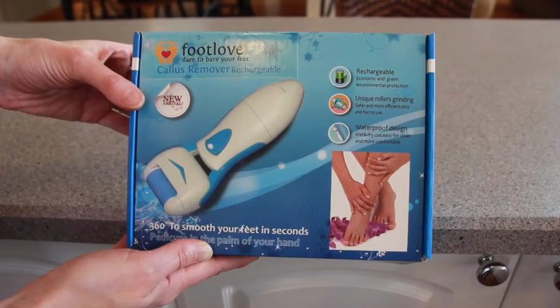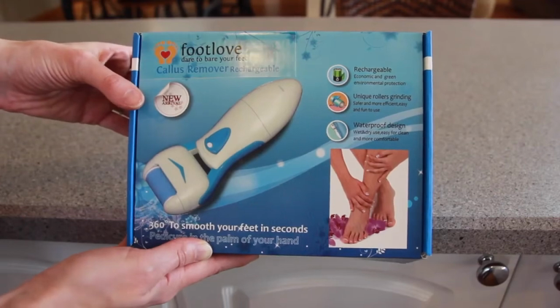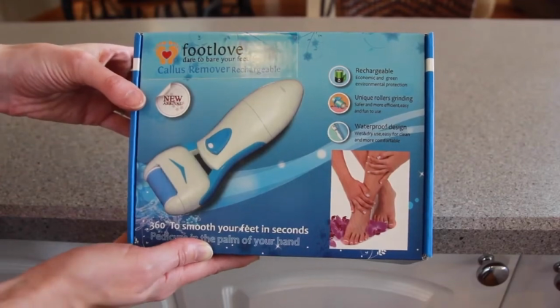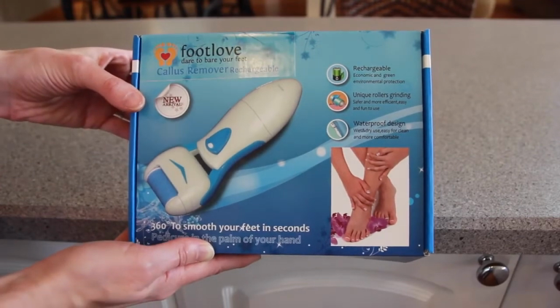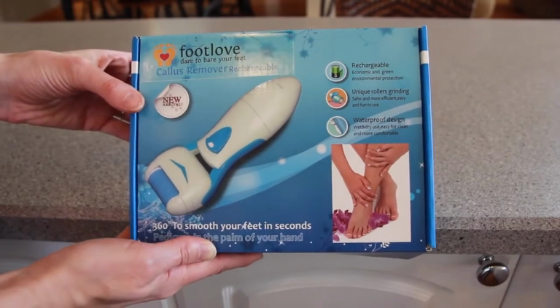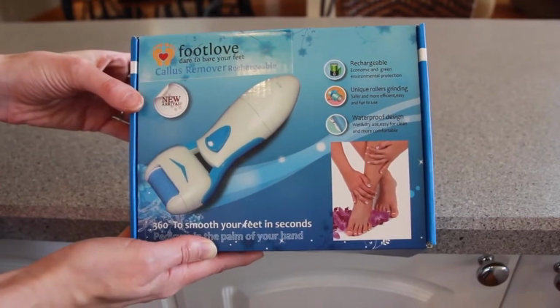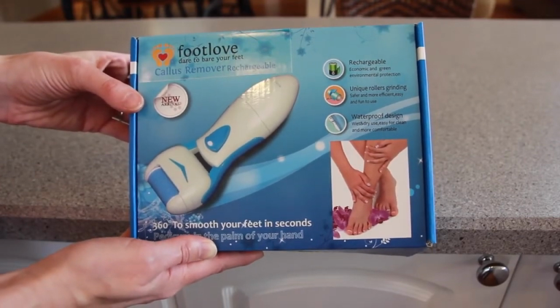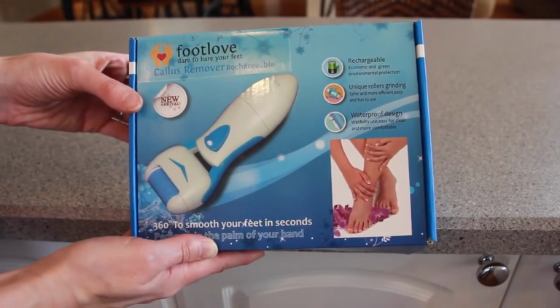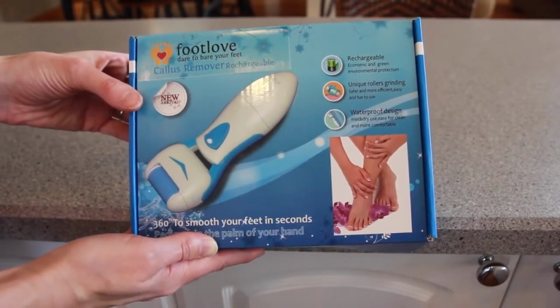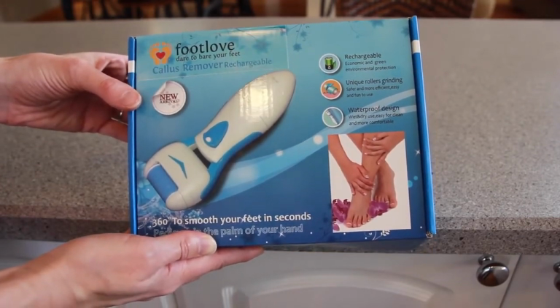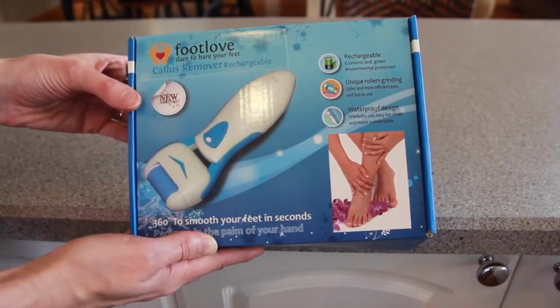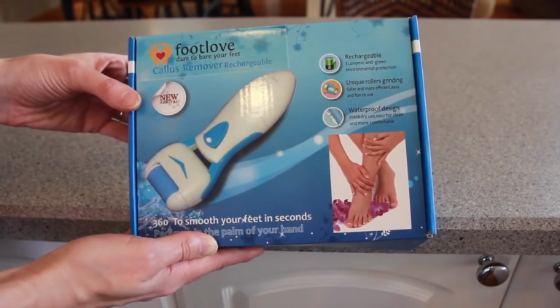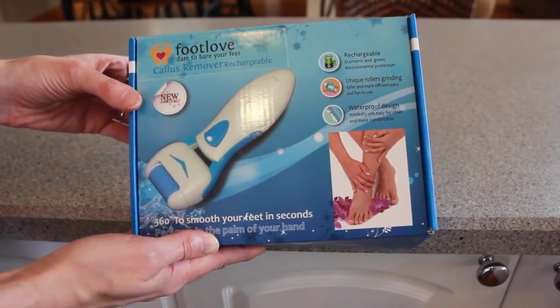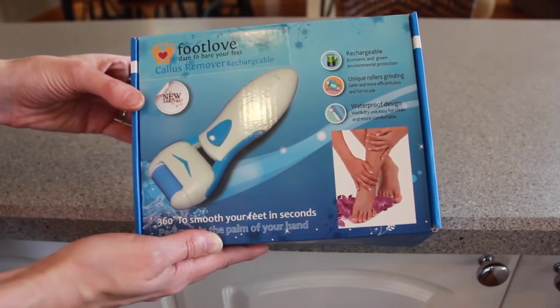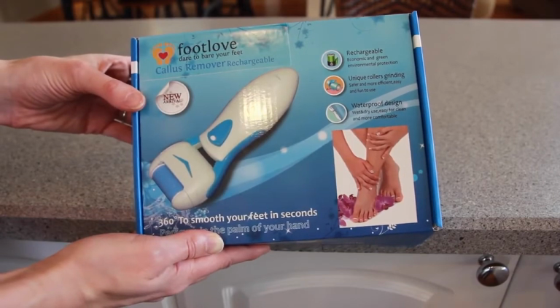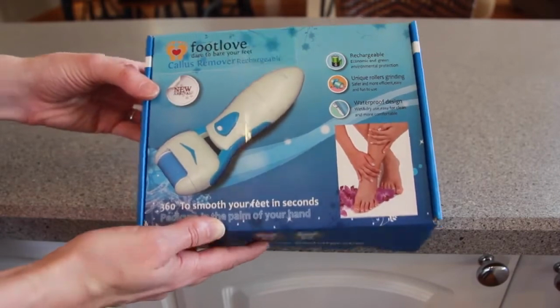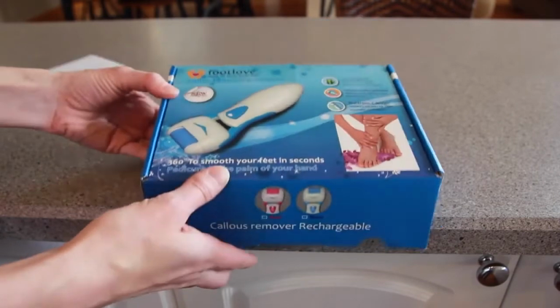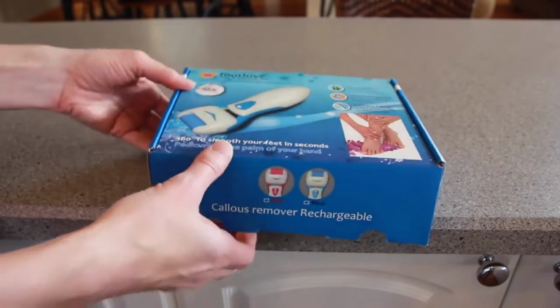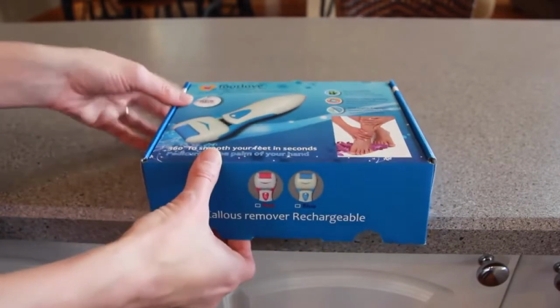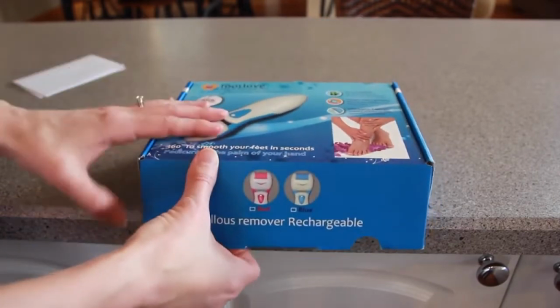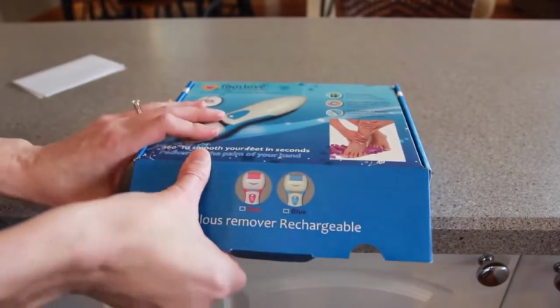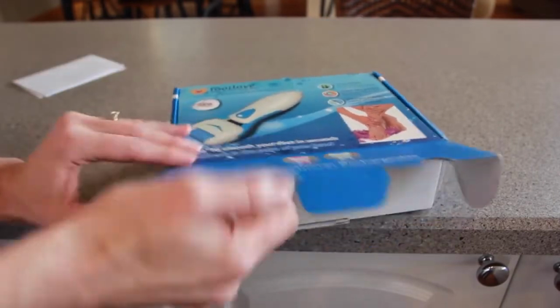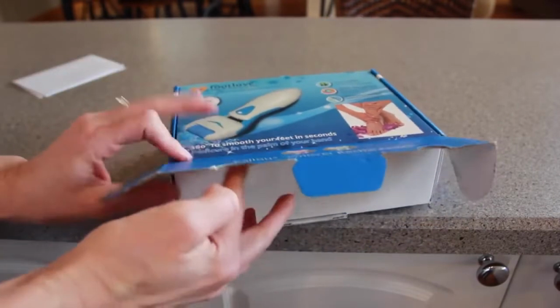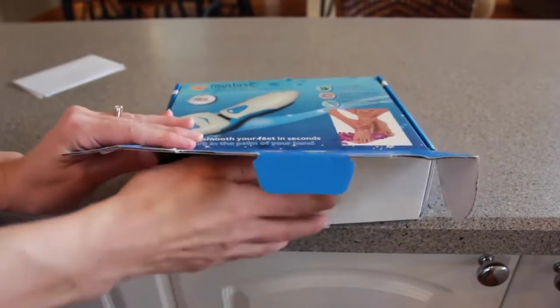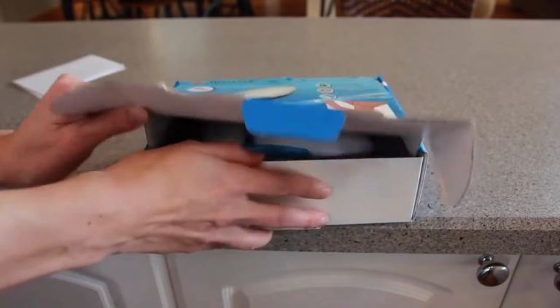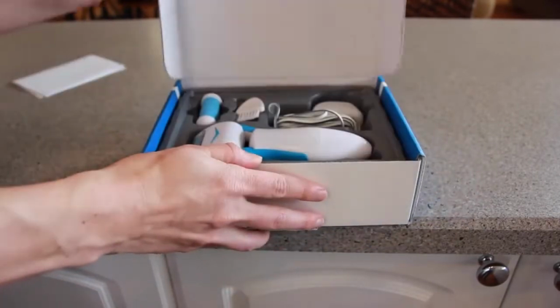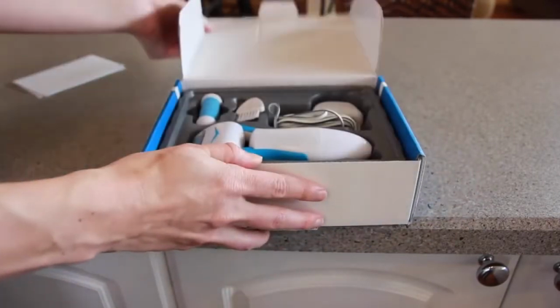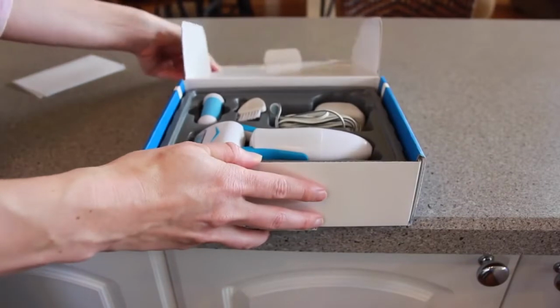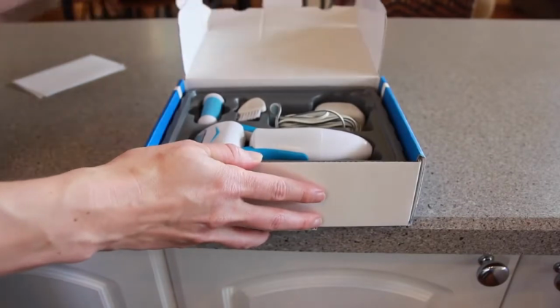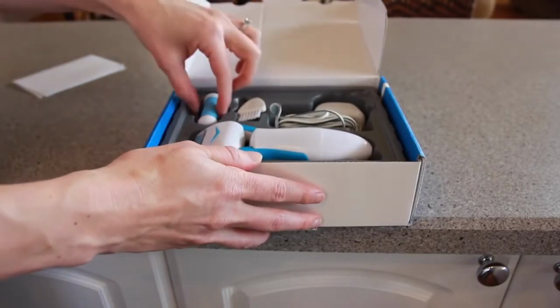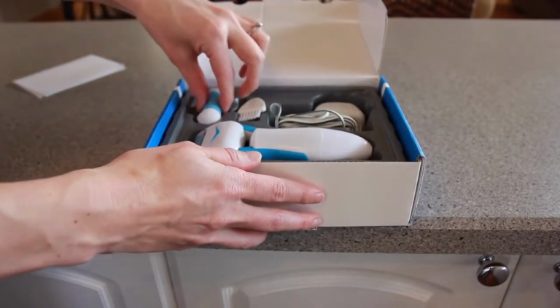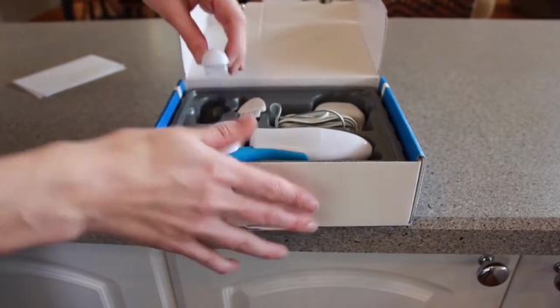Hi guys! So I wanted to do a quick demo of this callus remover that I bought on Amazon. It buffs away all that hard dead skin on your heels, so your feet will be beautifully soft.